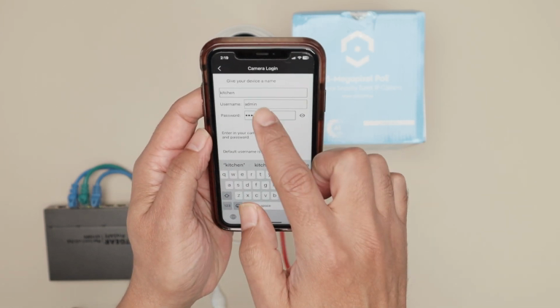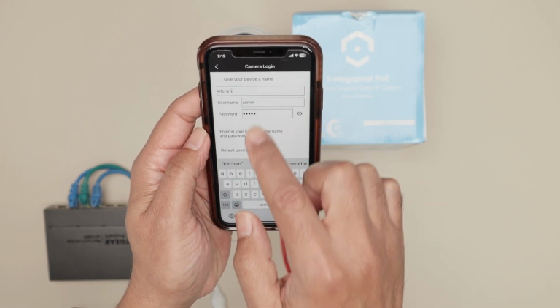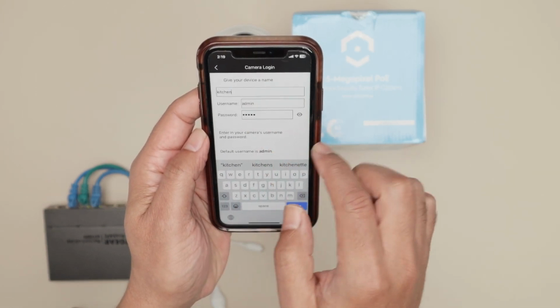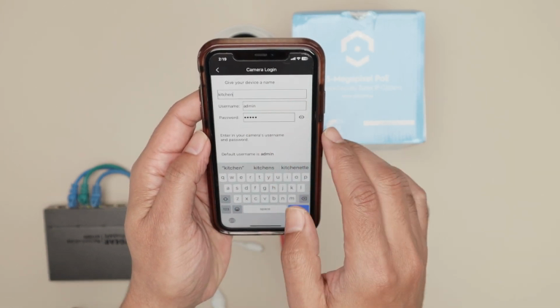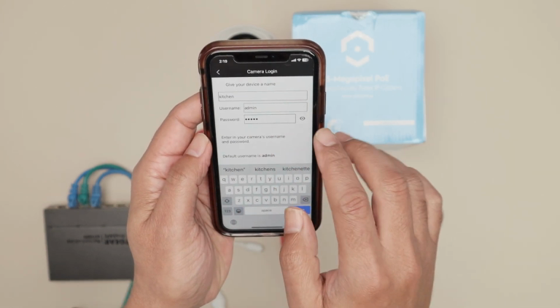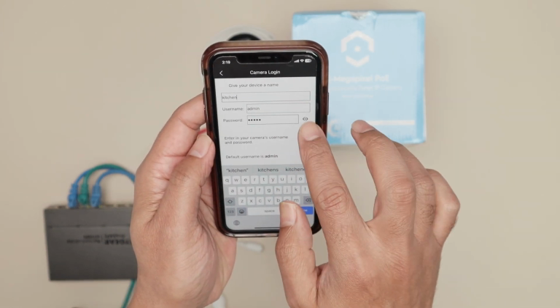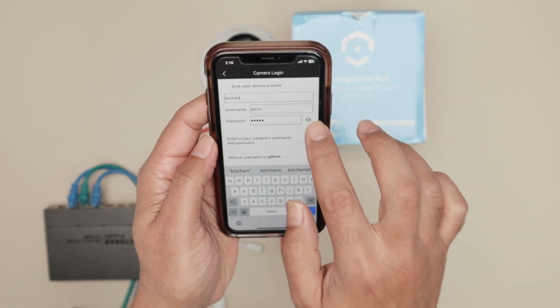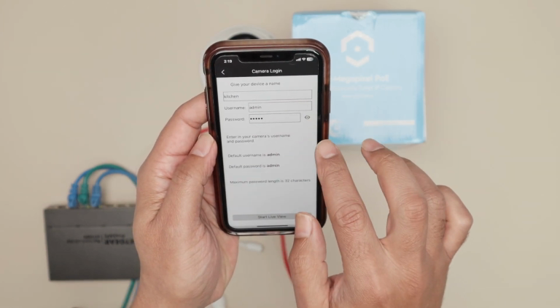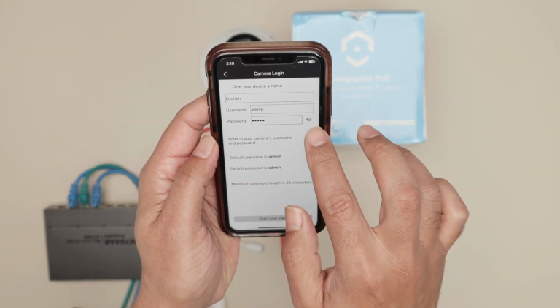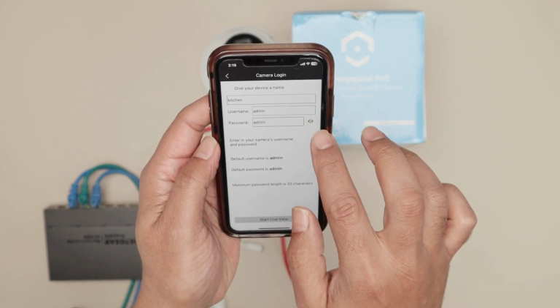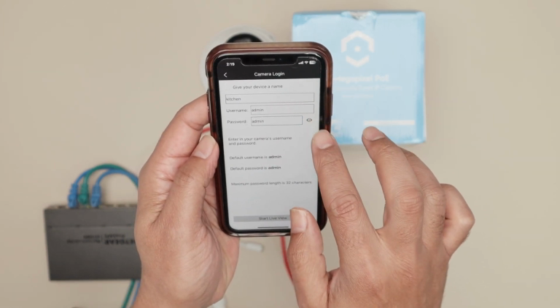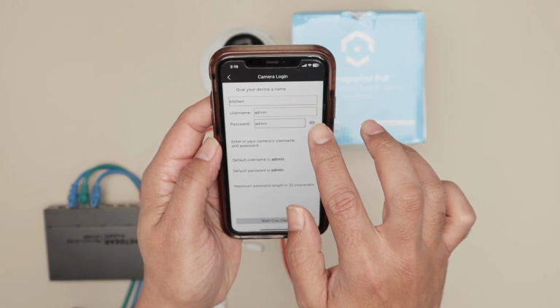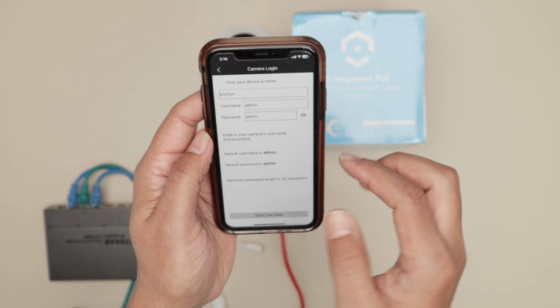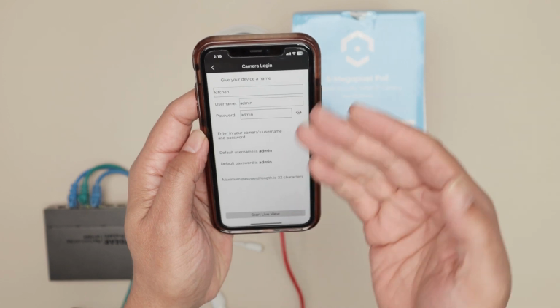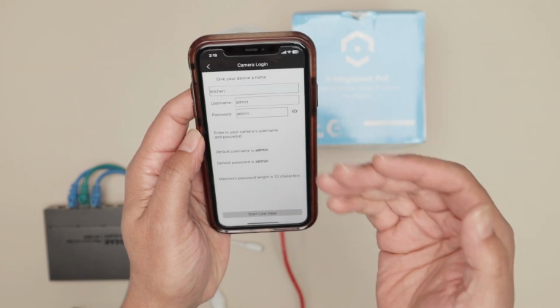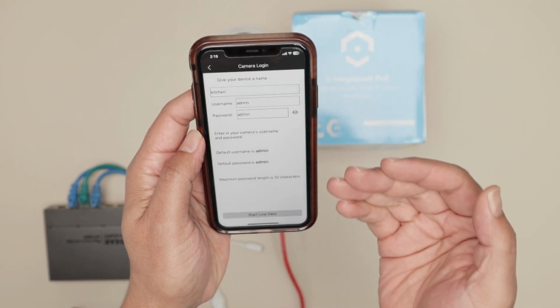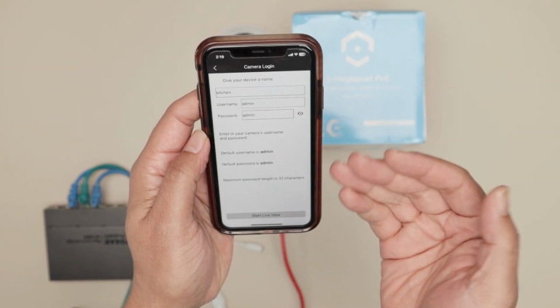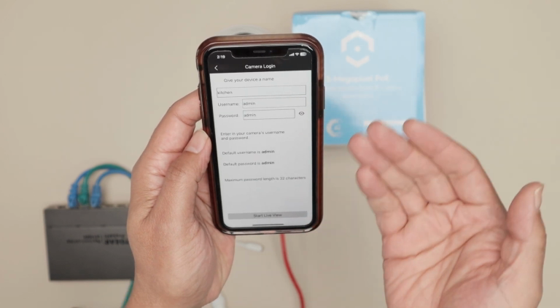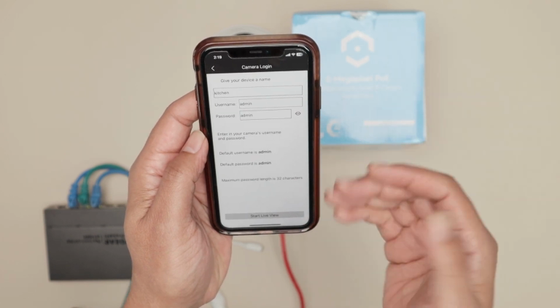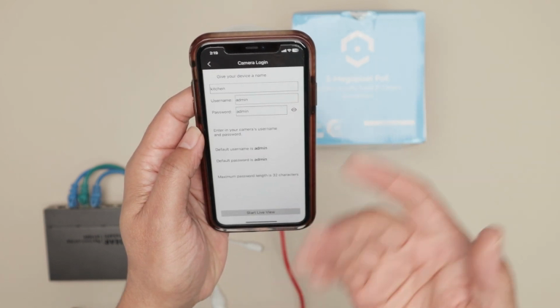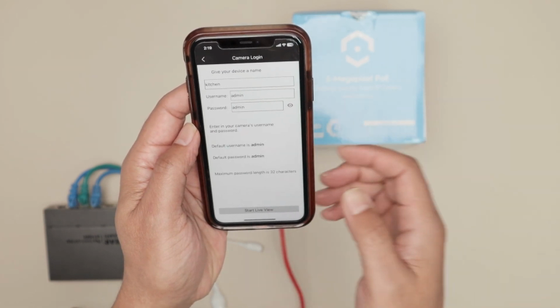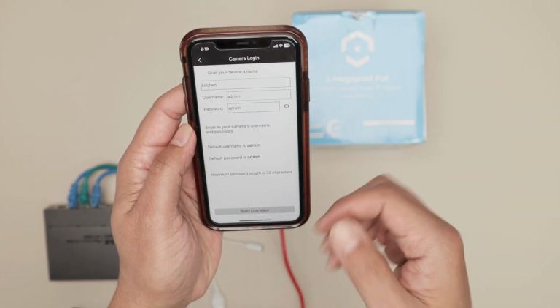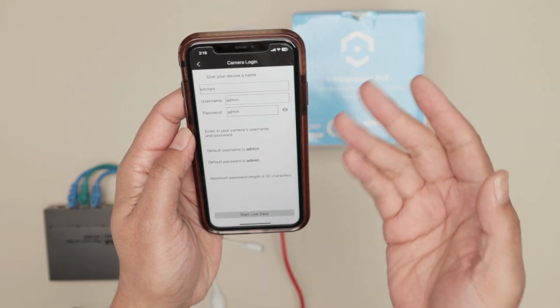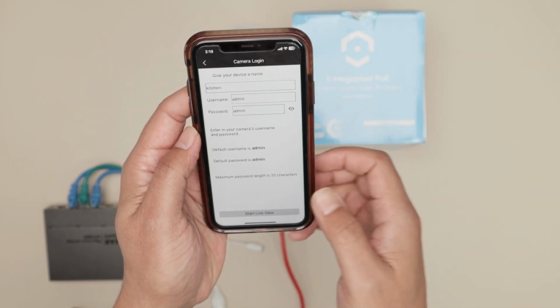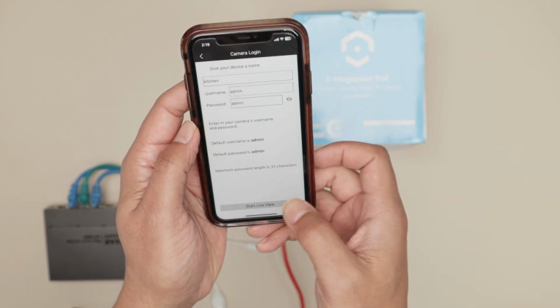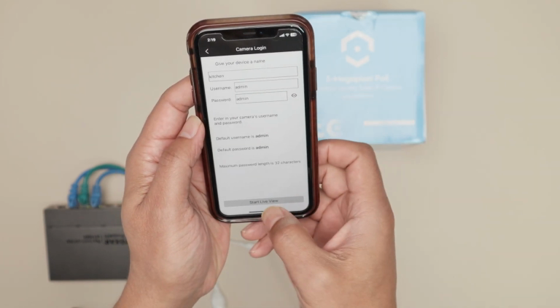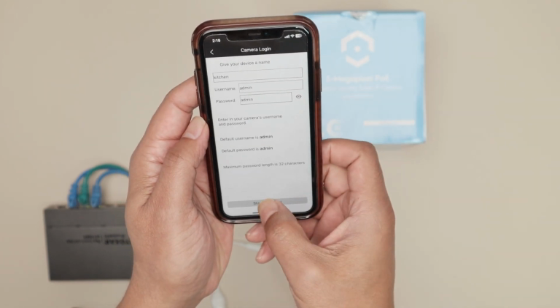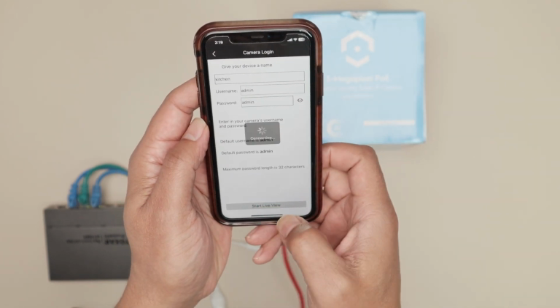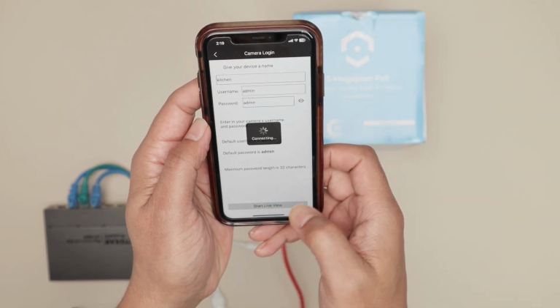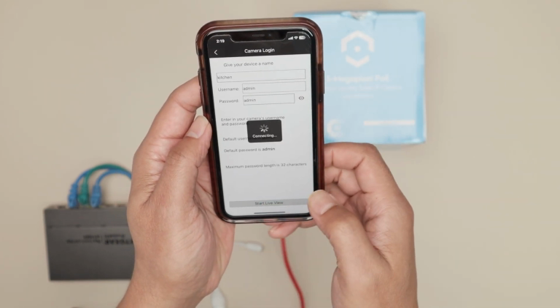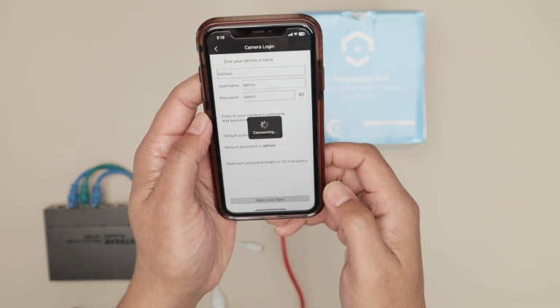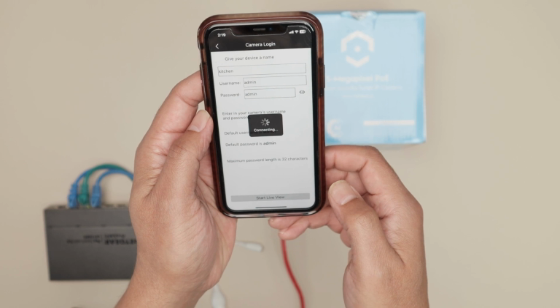The username is admin and the password is admin. That's what comes with the camera and you'll need to change it later. Then you click Start View.